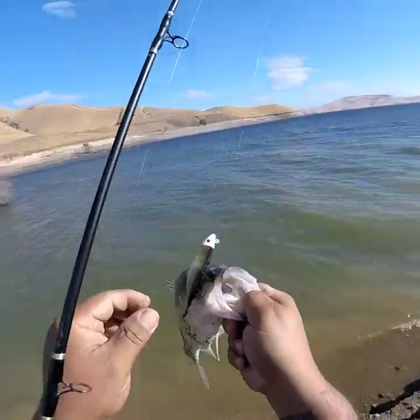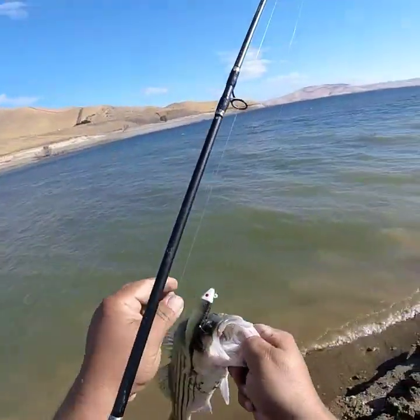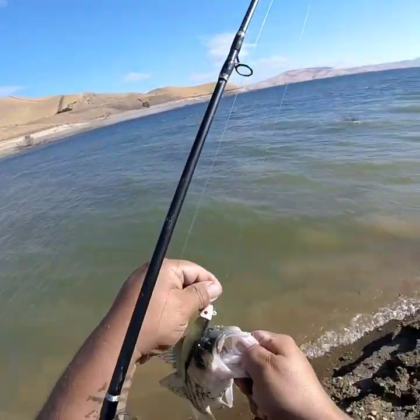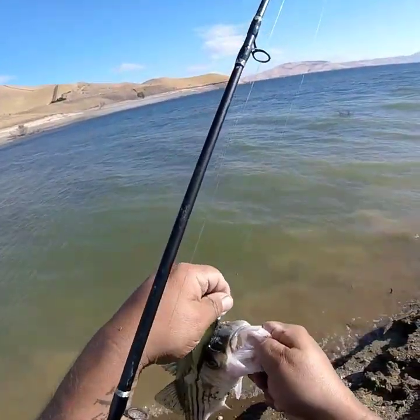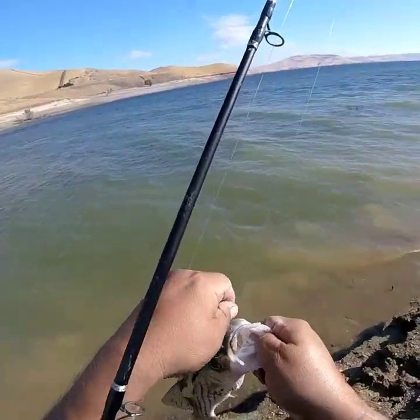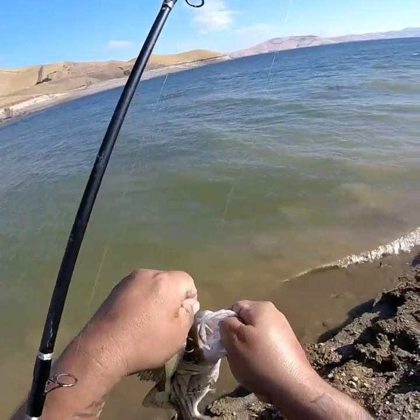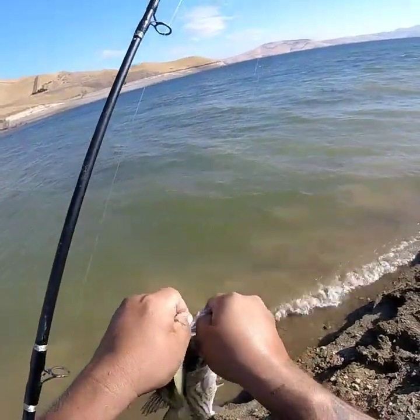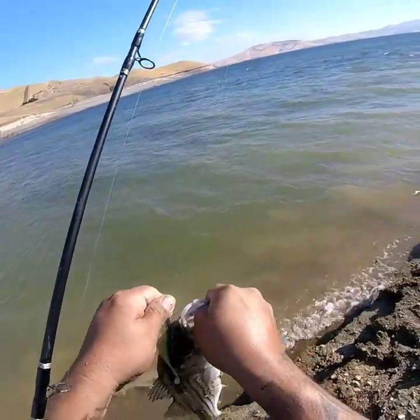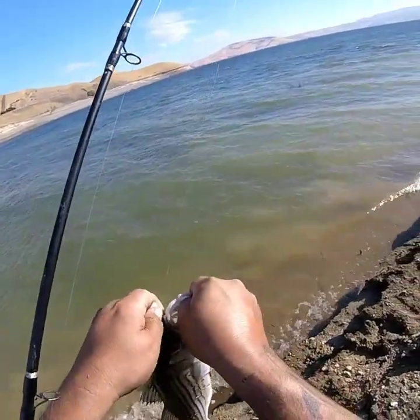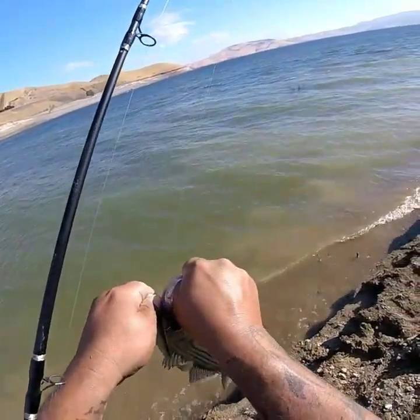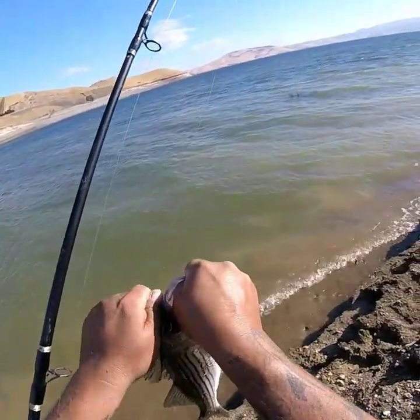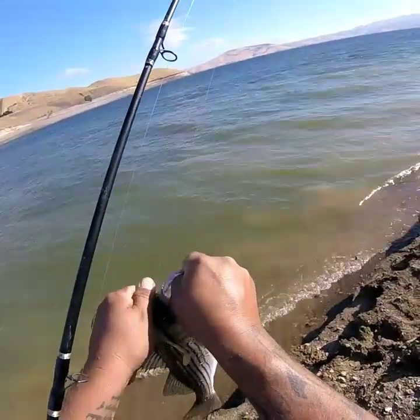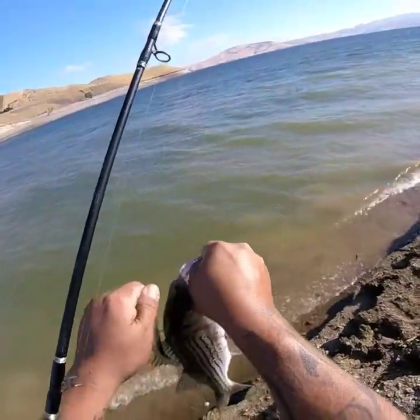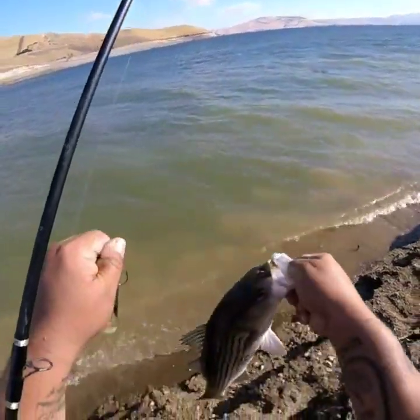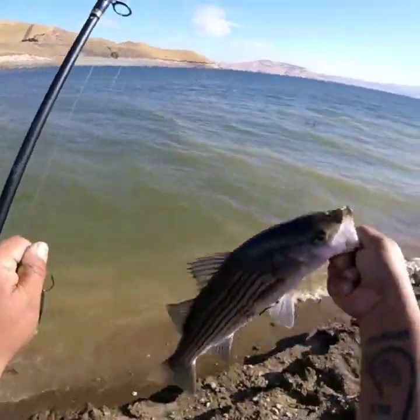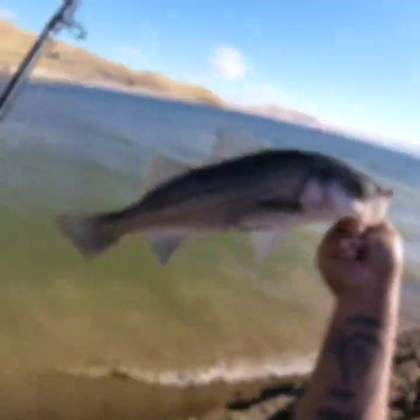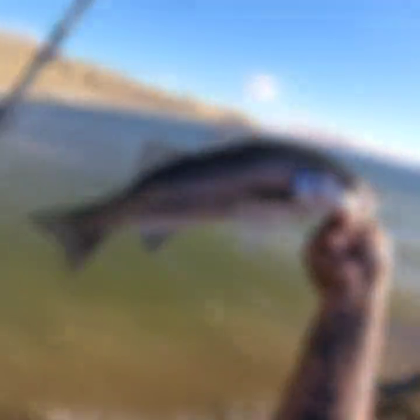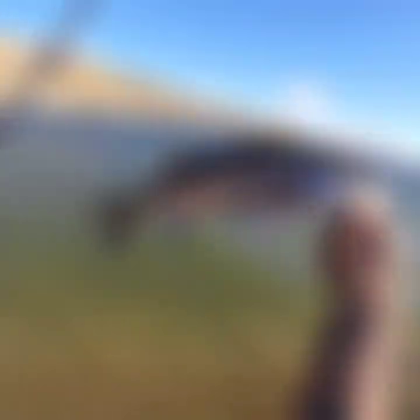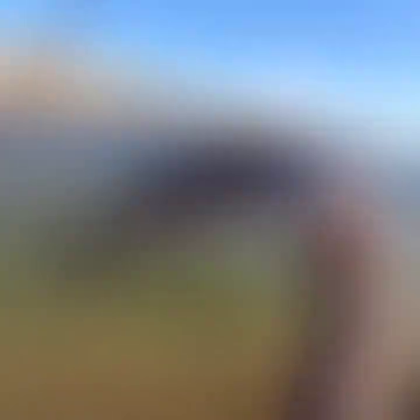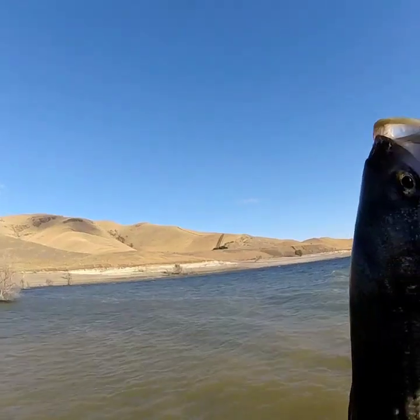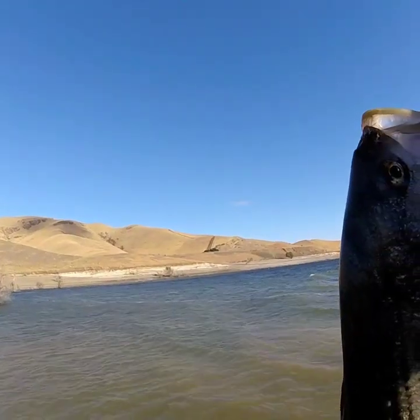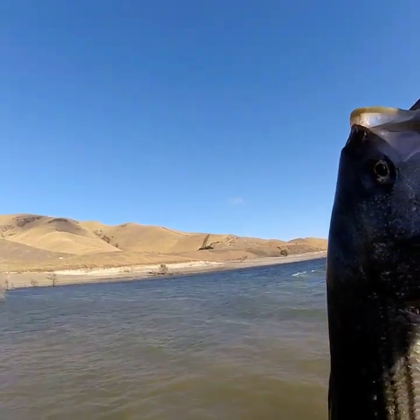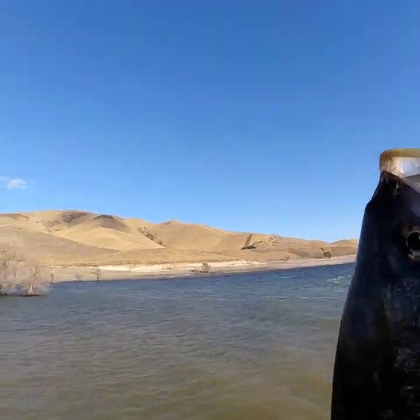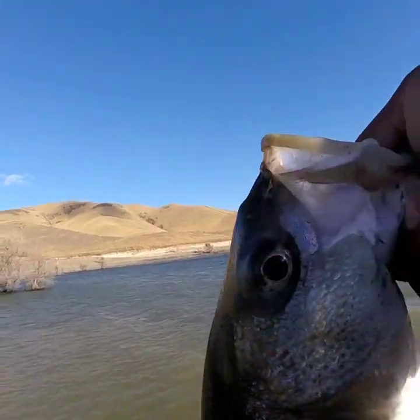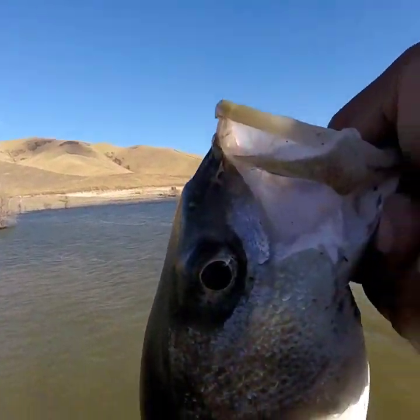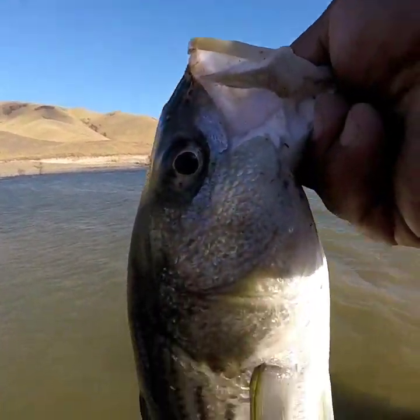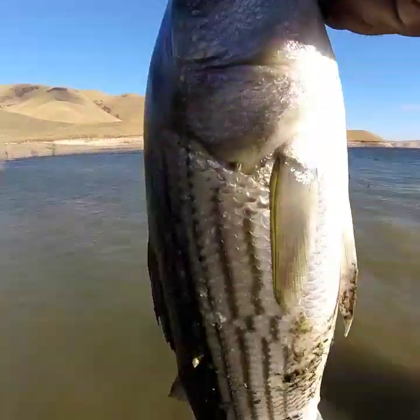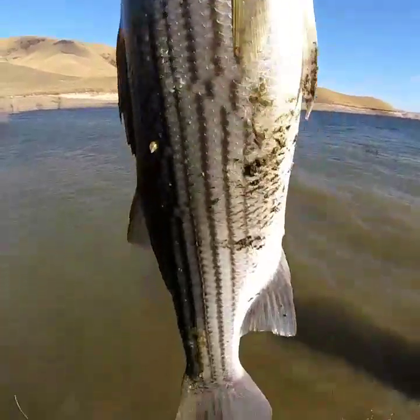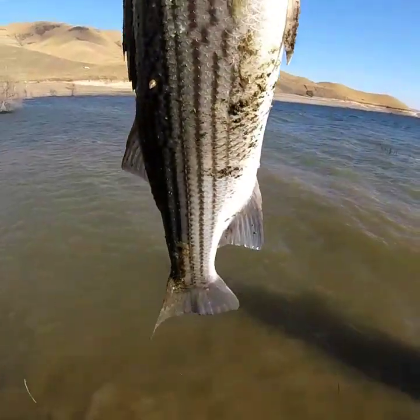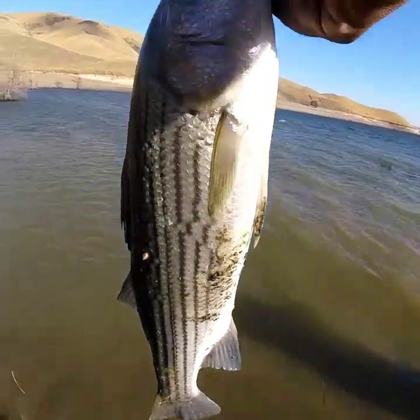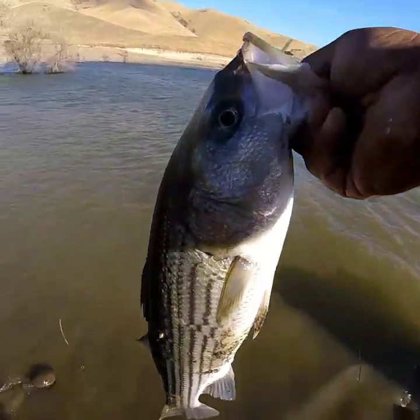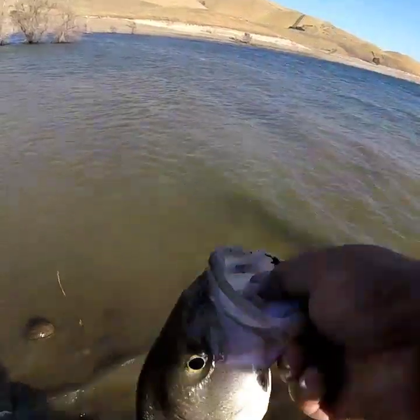Swimbait, baby! Swimbait all day. Nice one — another San Luis striper, number four.